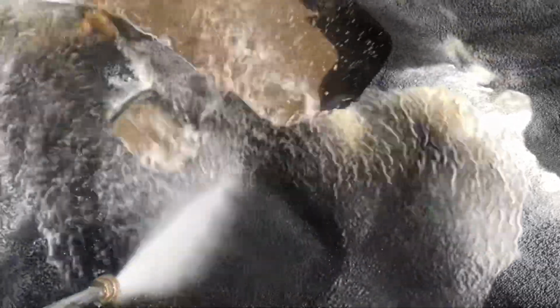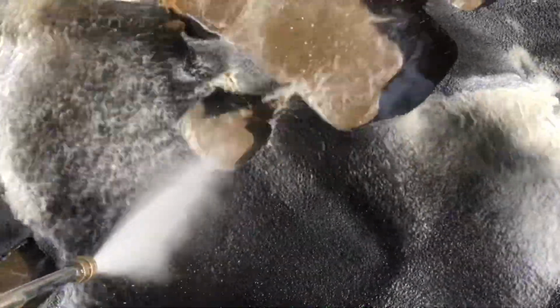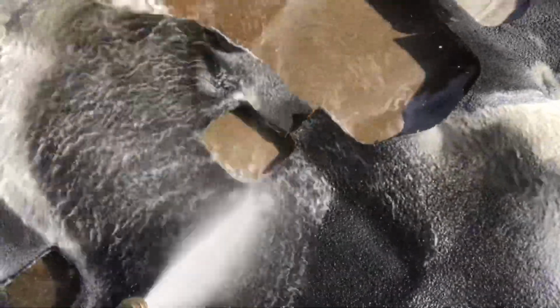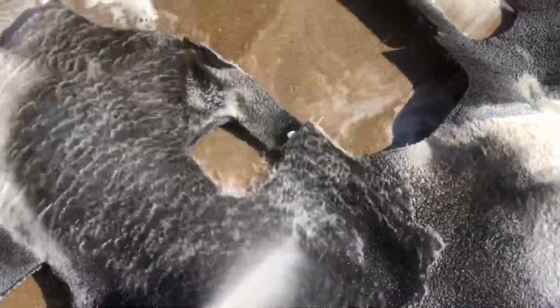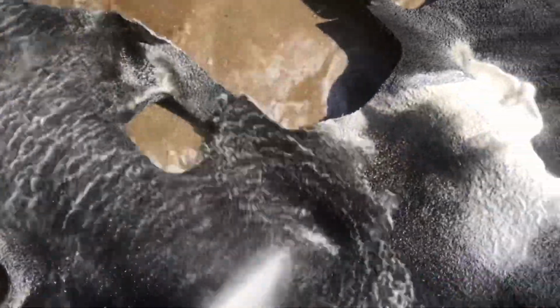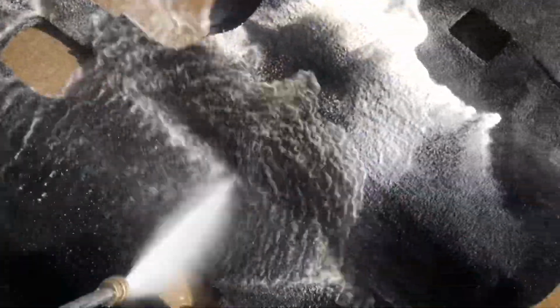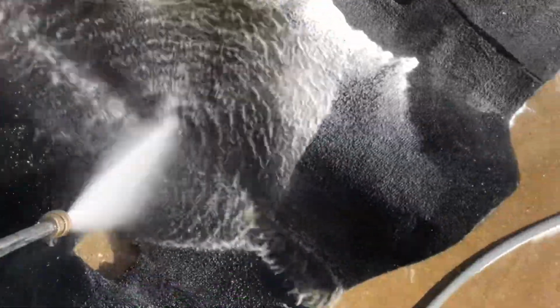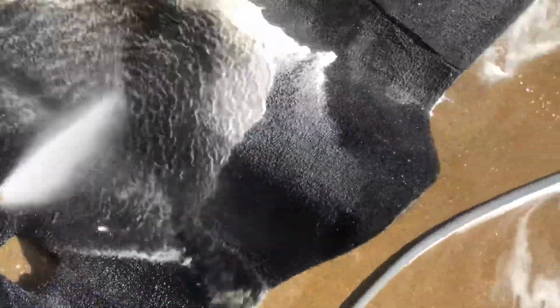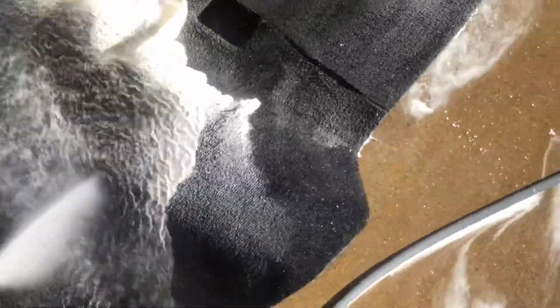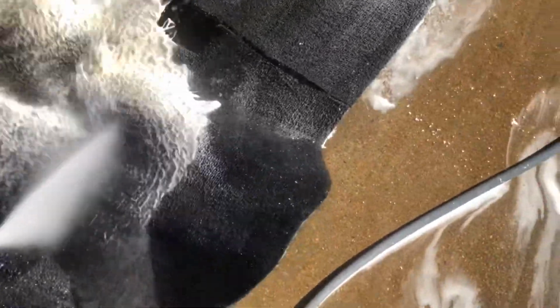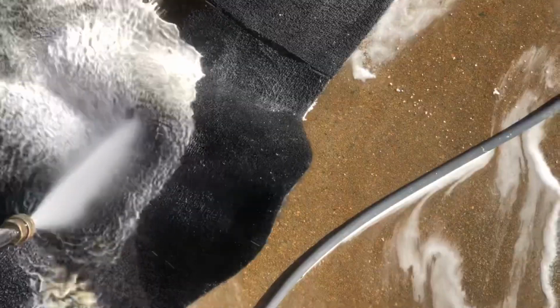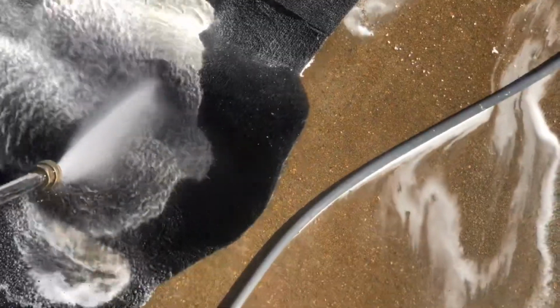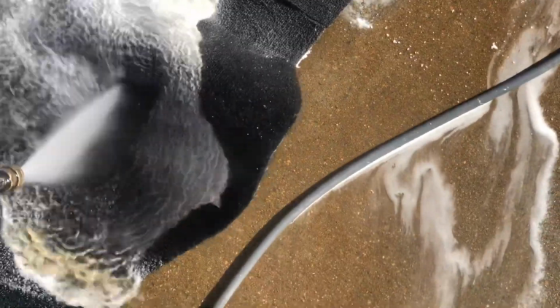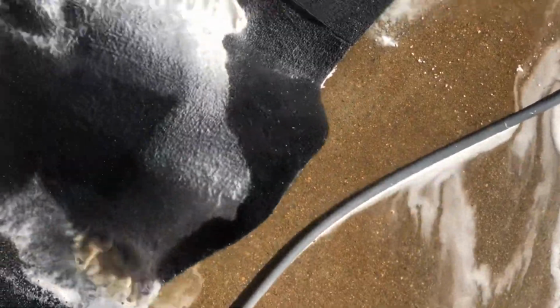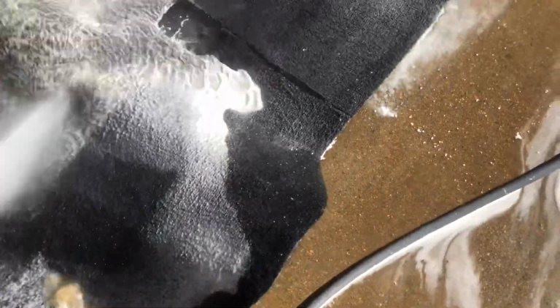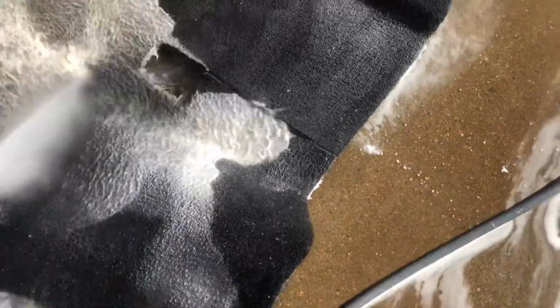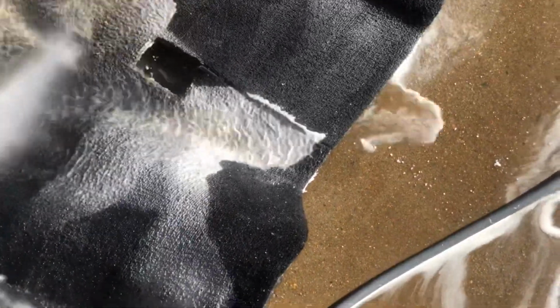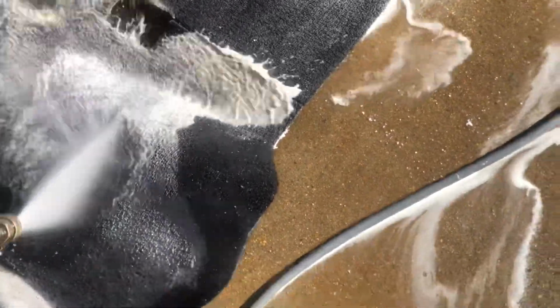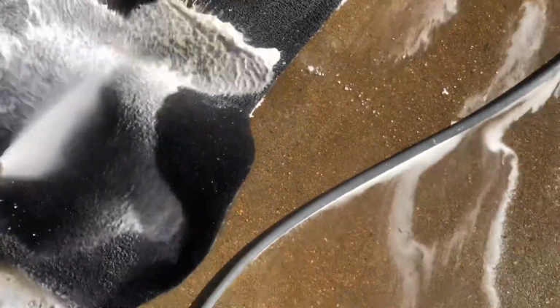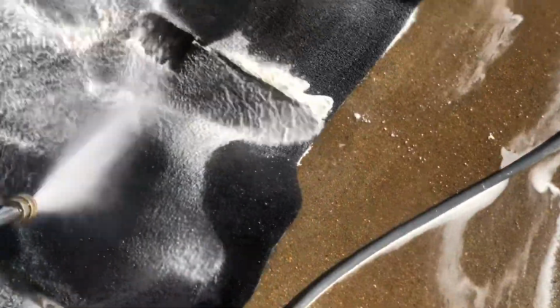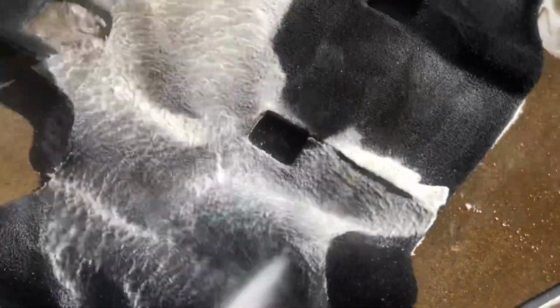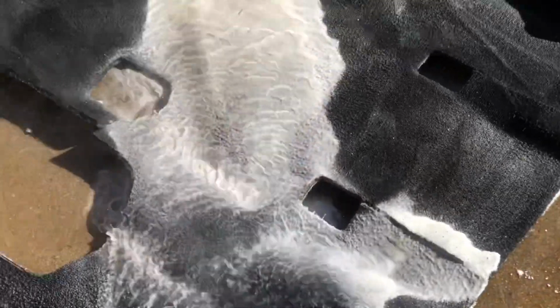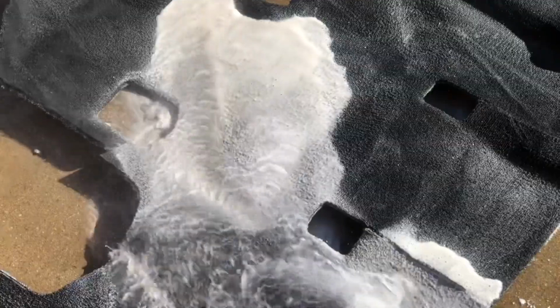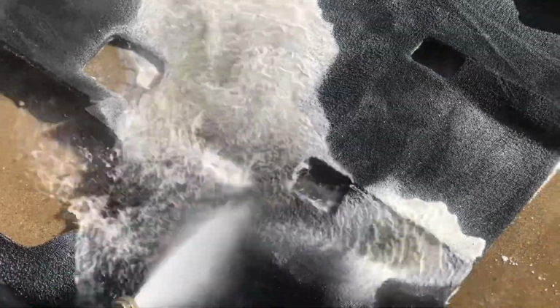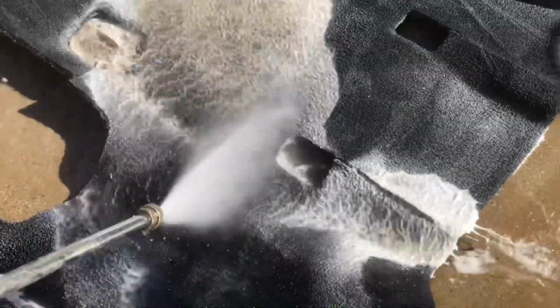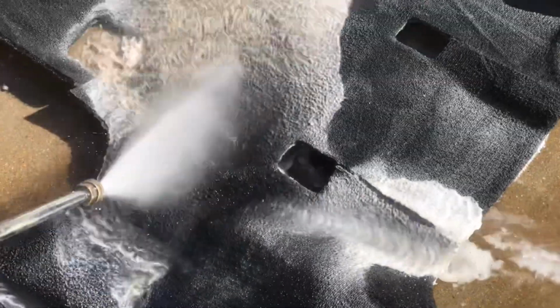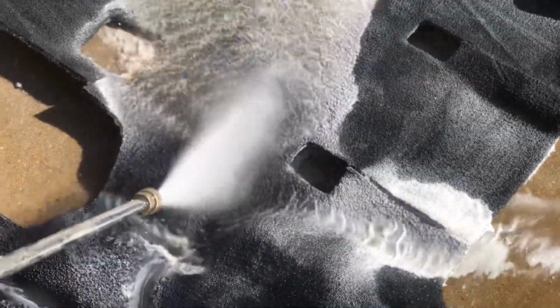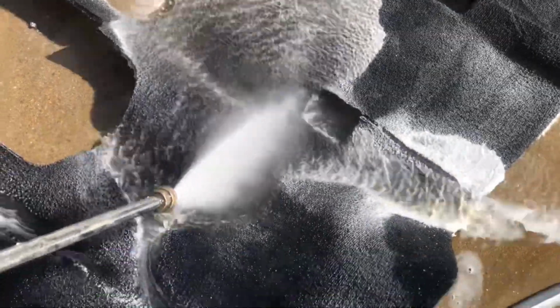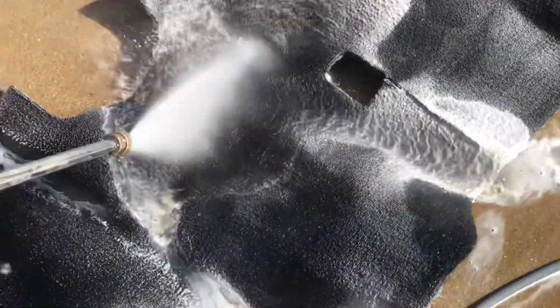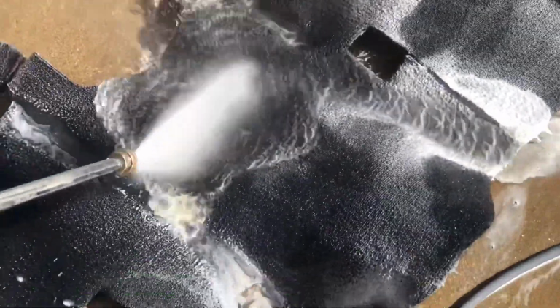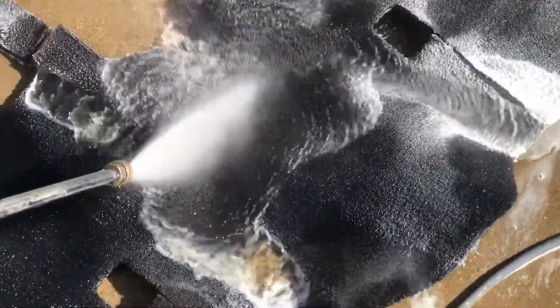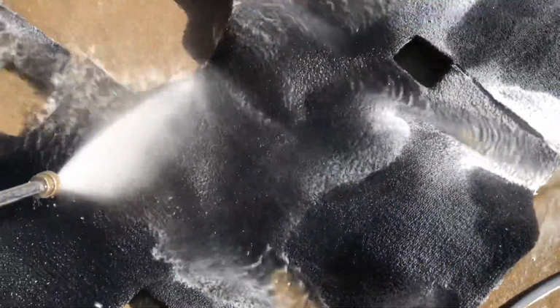It's like black coffee right there. Better than running it through the laundry machine.